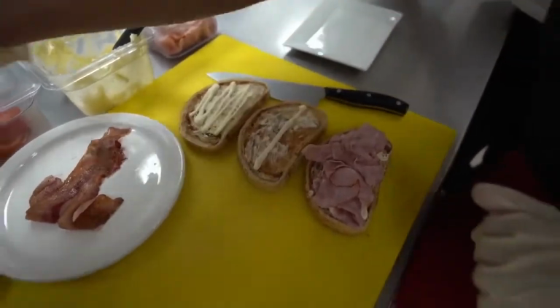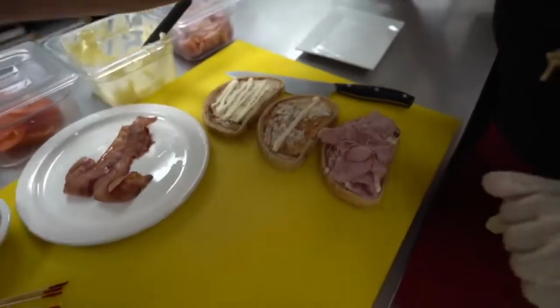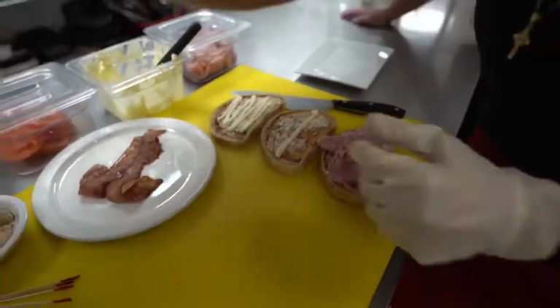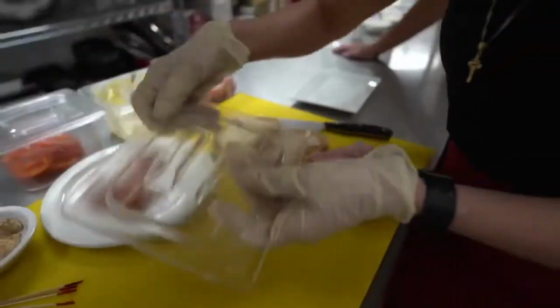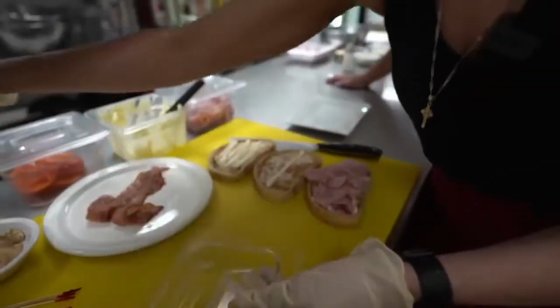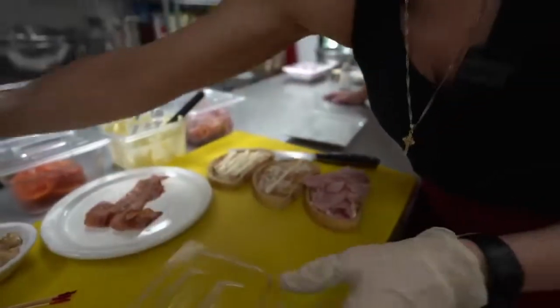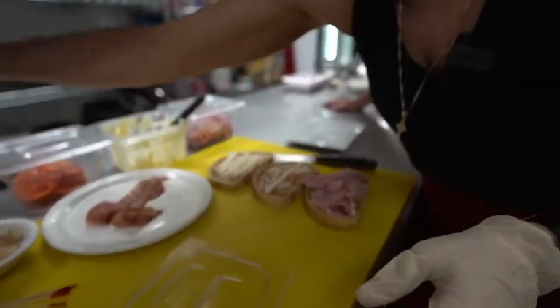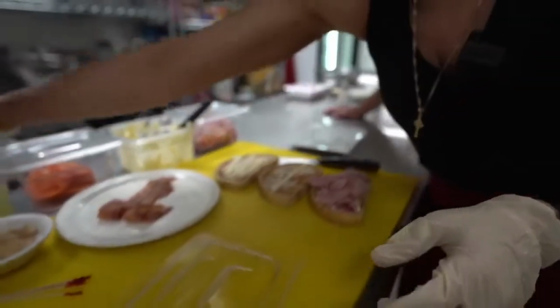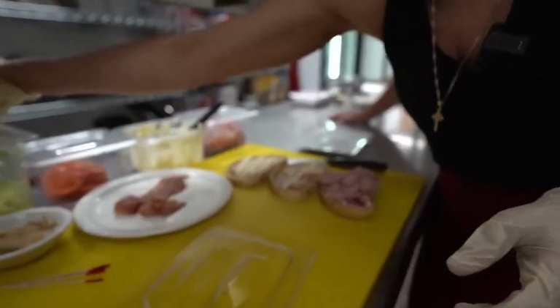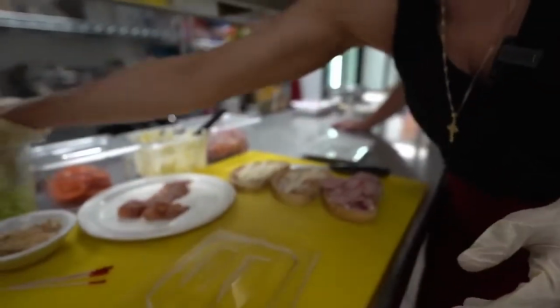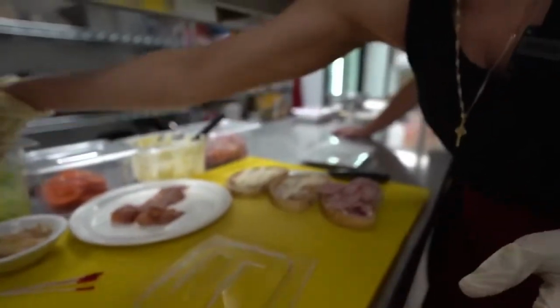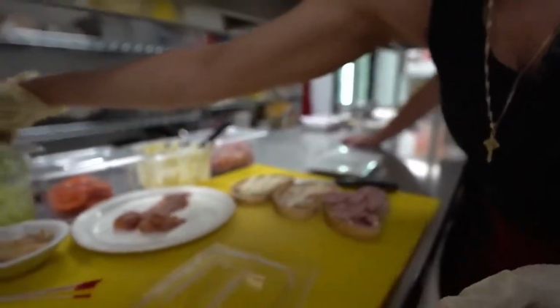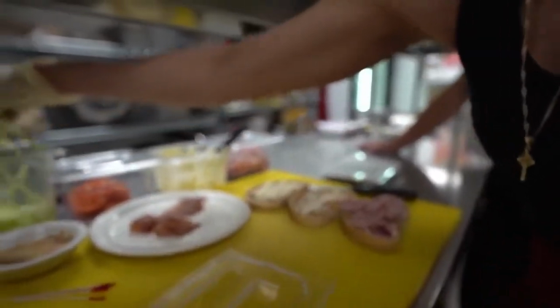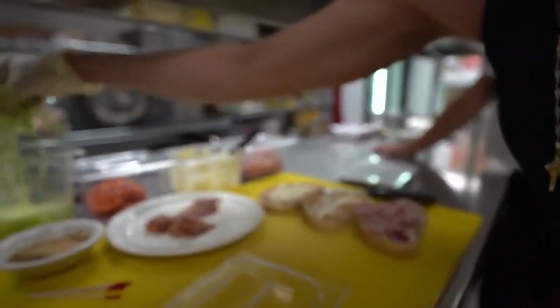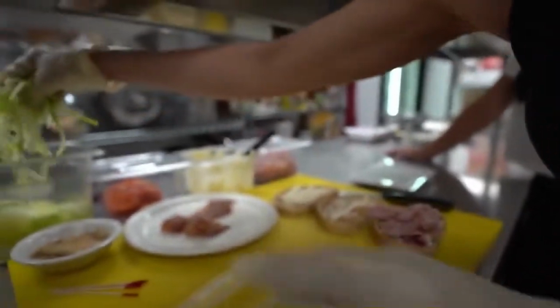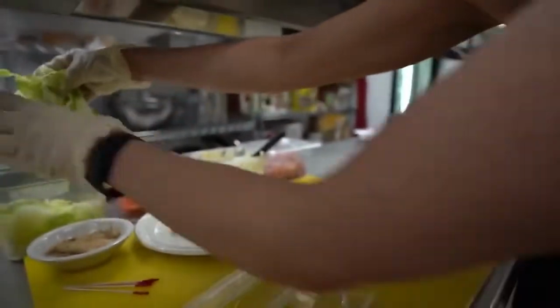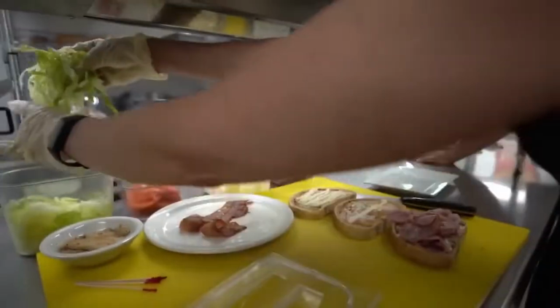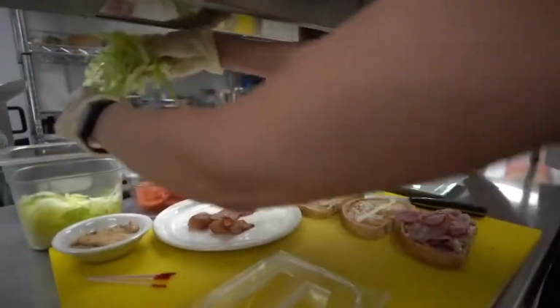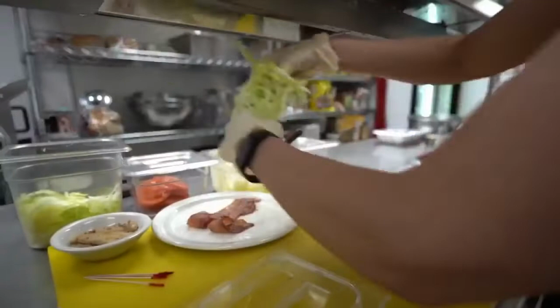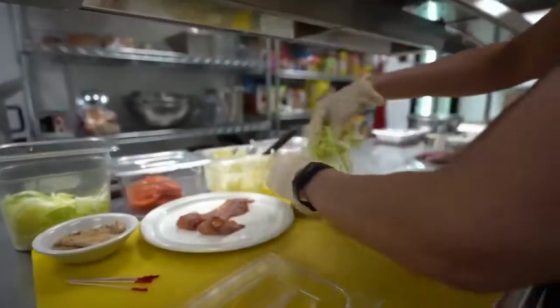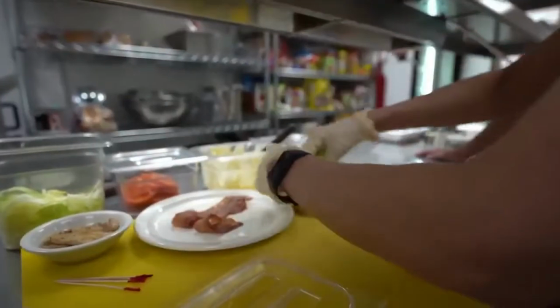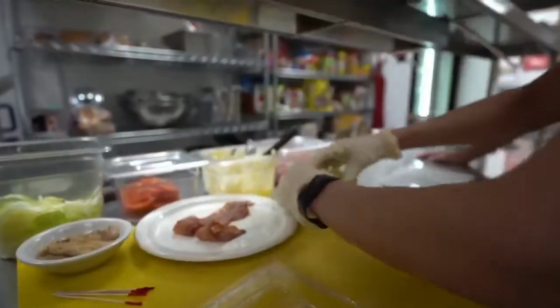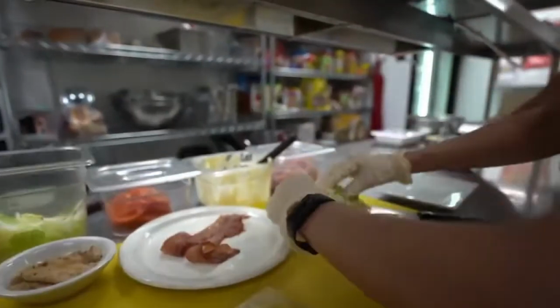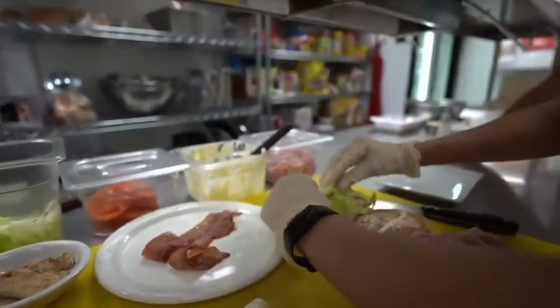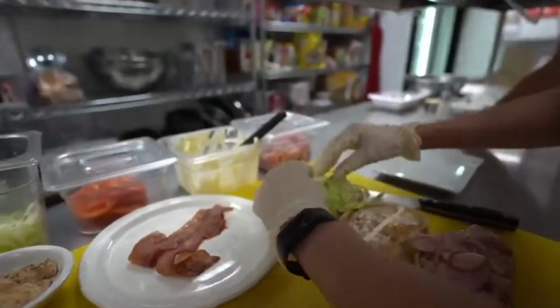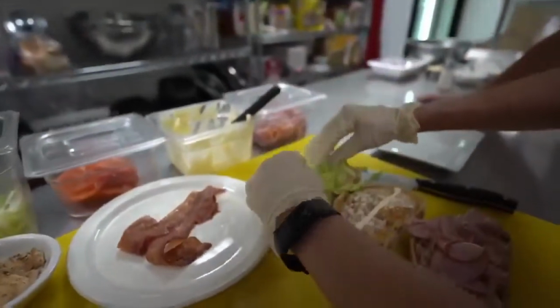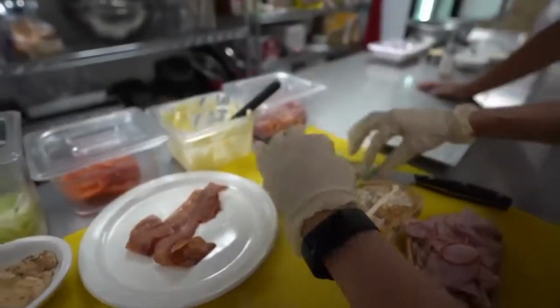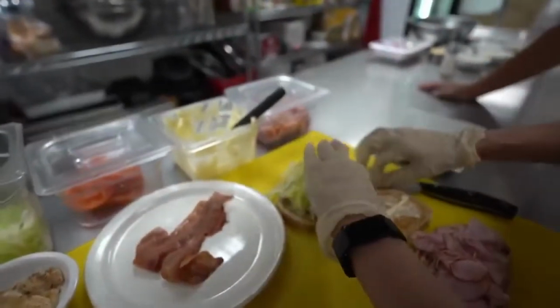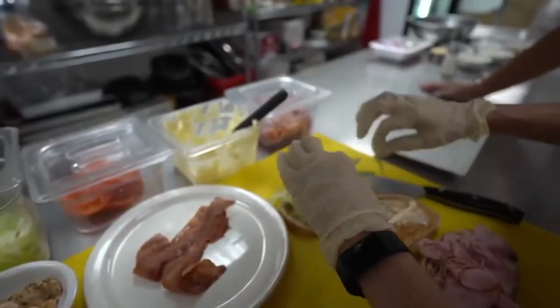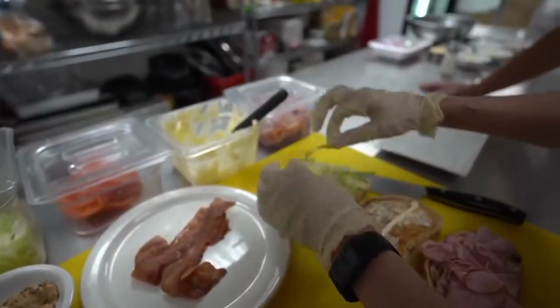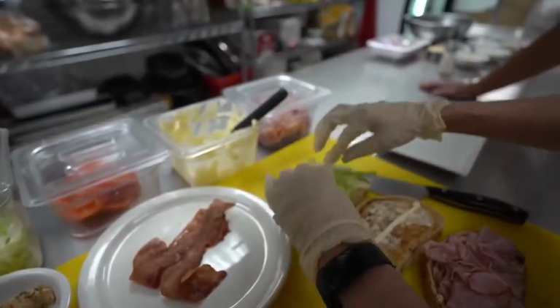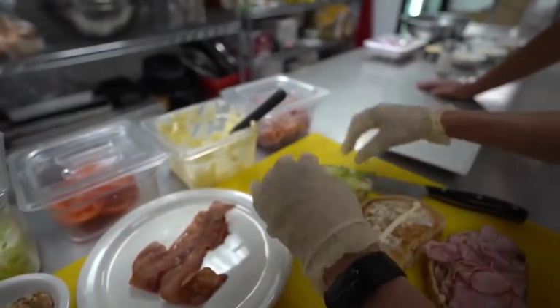Grab the lettuce — I like using shredded lettuce. I just find that it's more juicy that way instead of one big piece of lettuce.